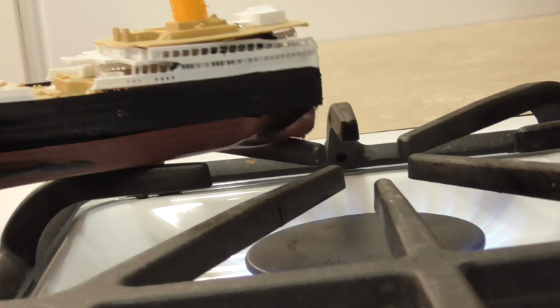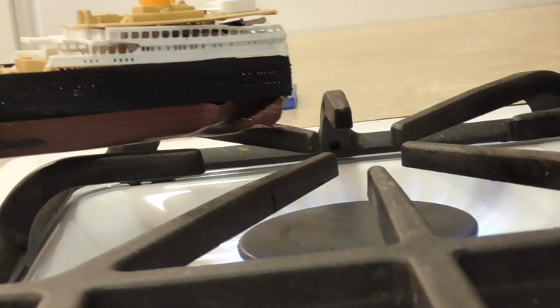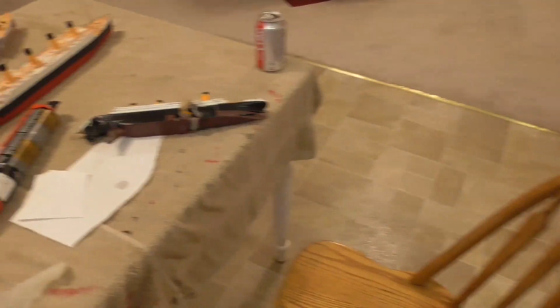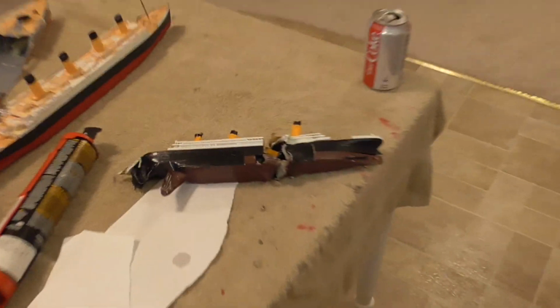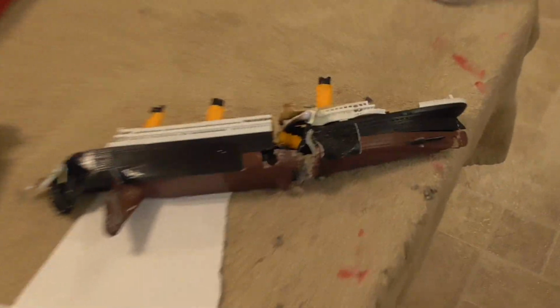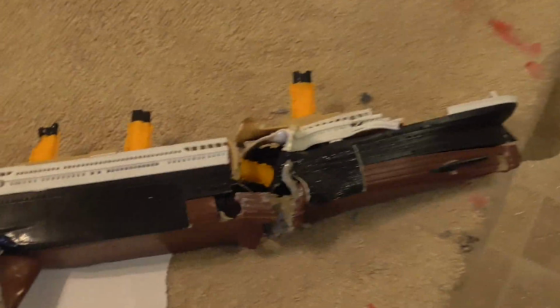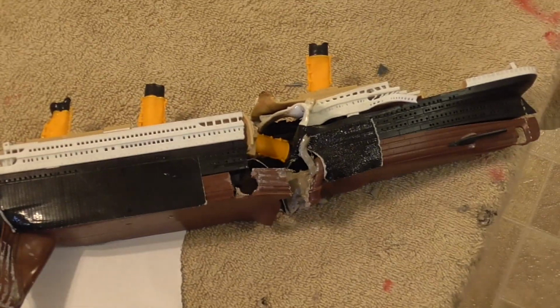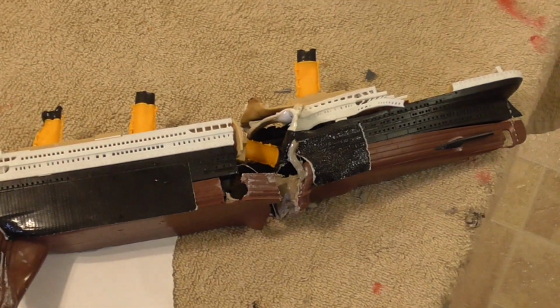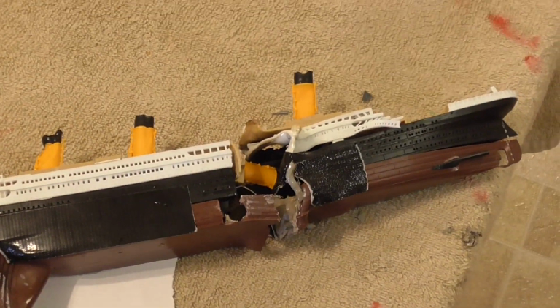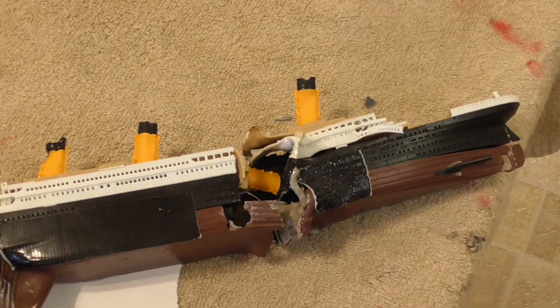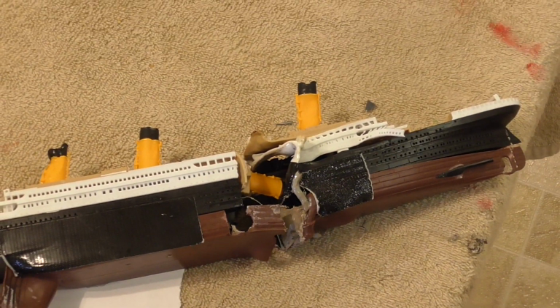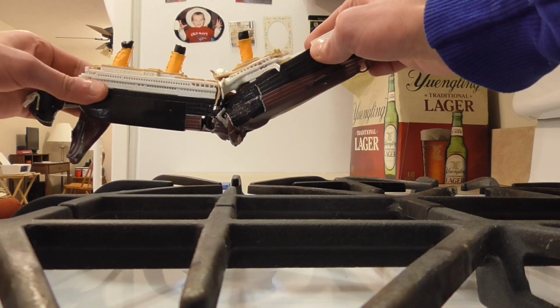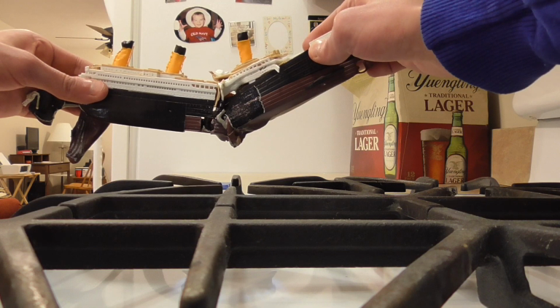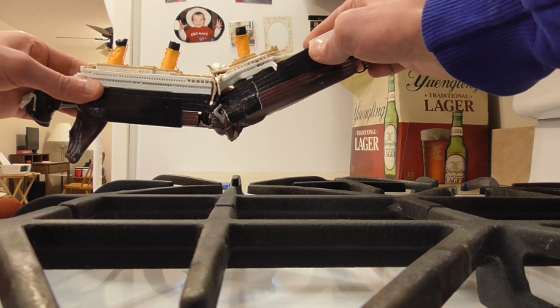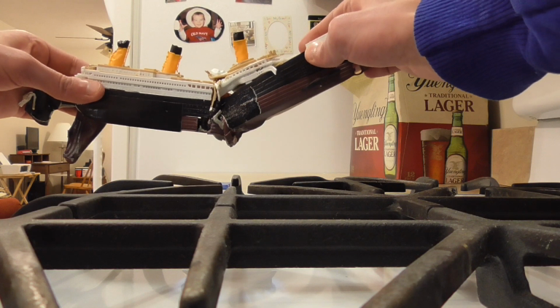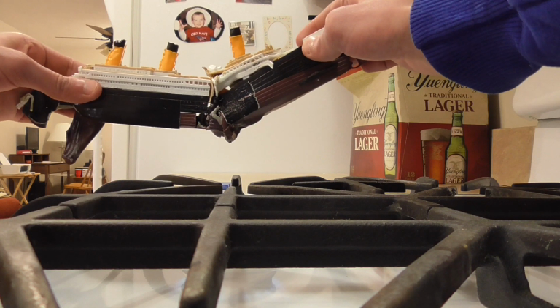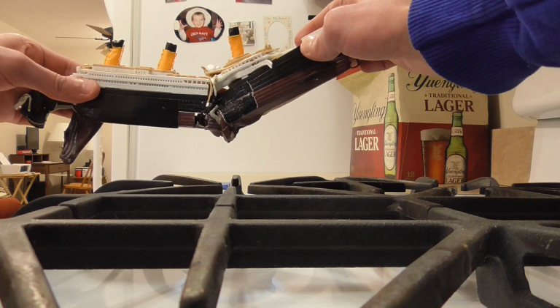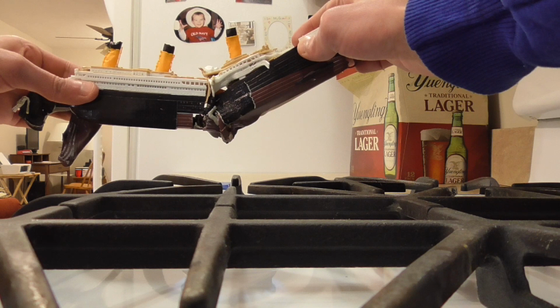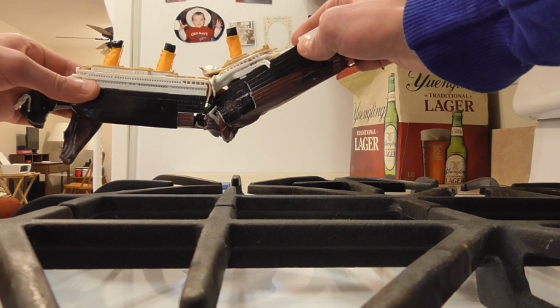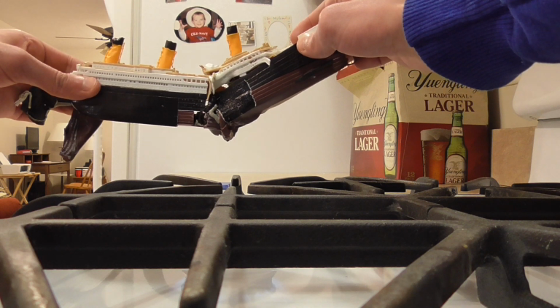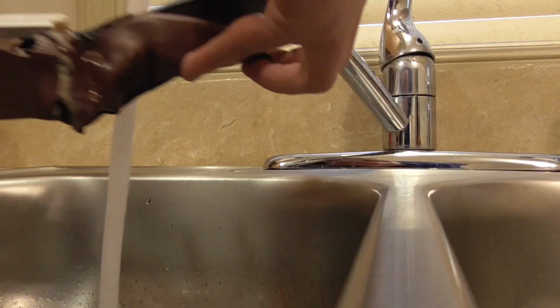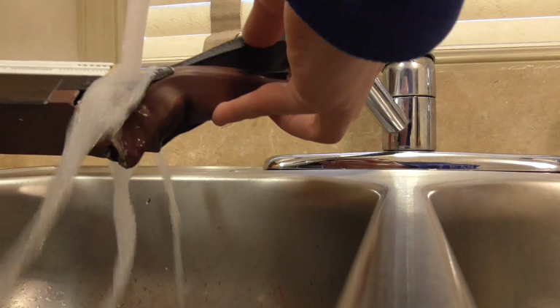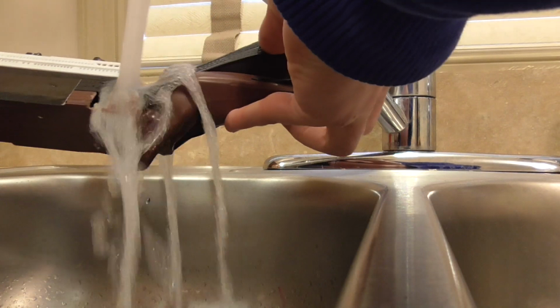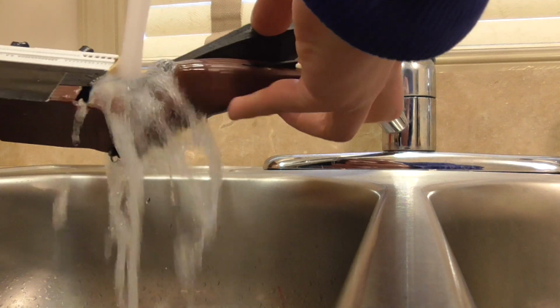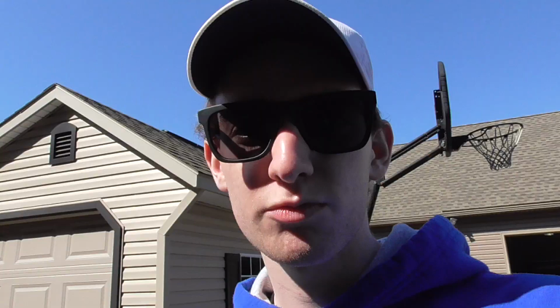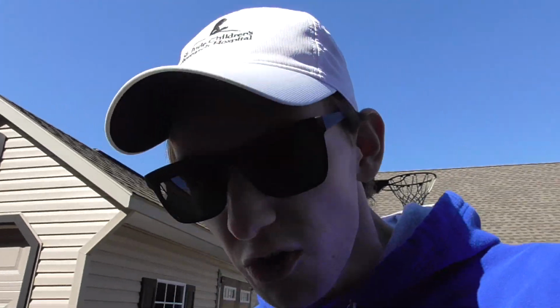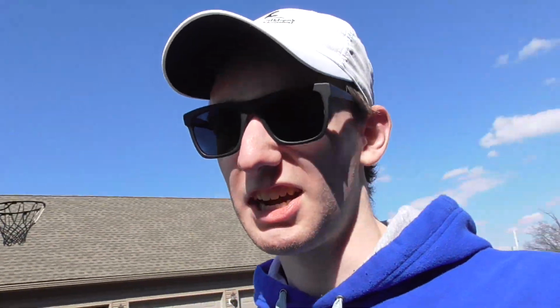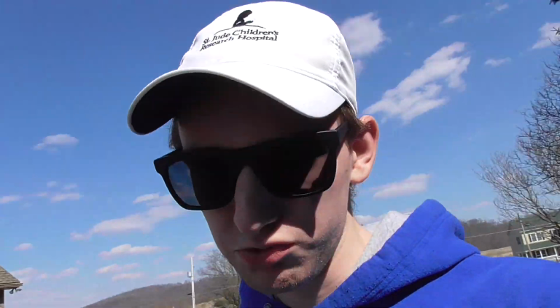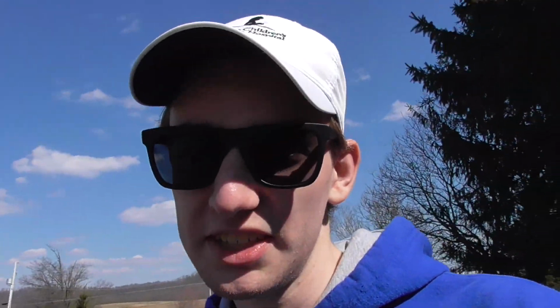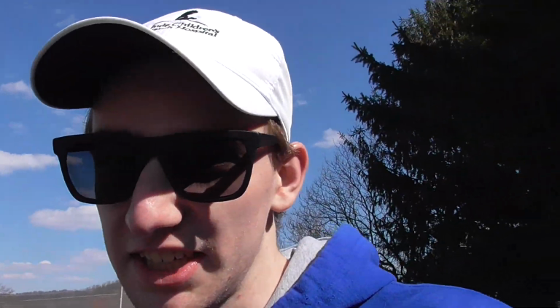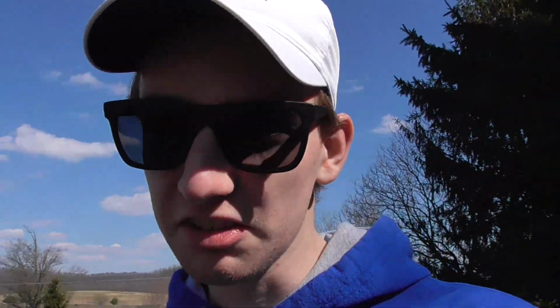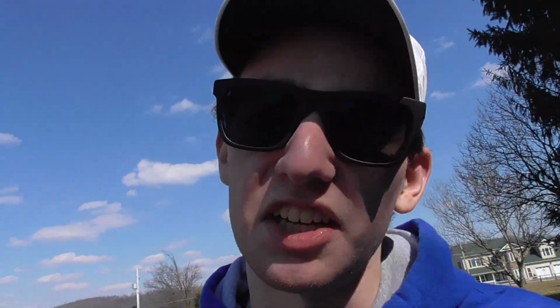Basically we have to mold these back together, apply pressure to it, make the plastic melt together. Alright guys, we're finally gonna get it to sink.